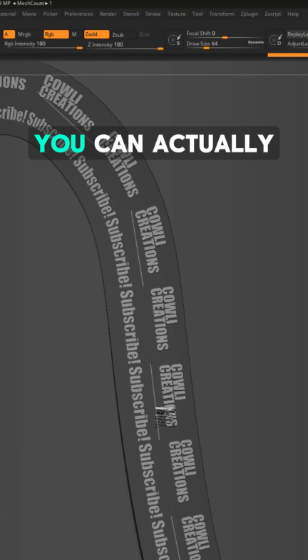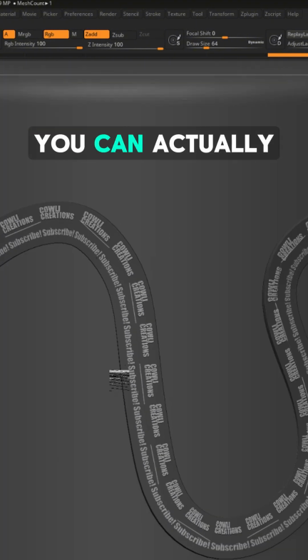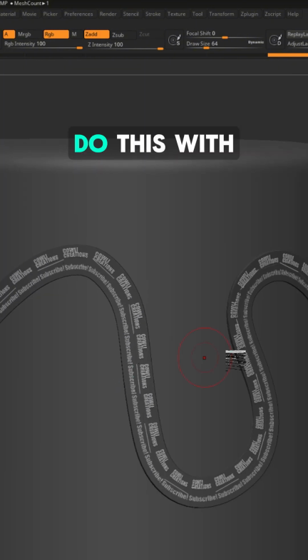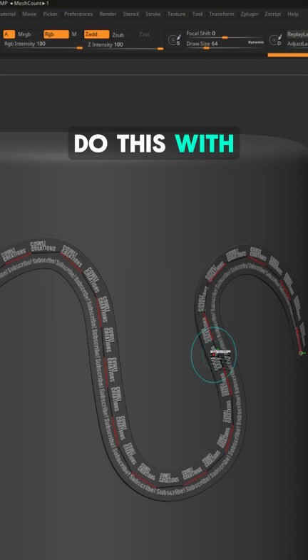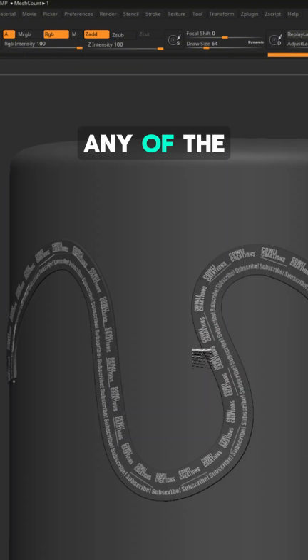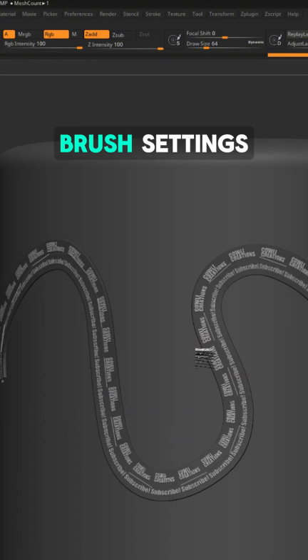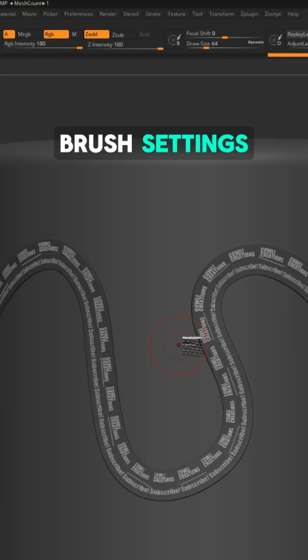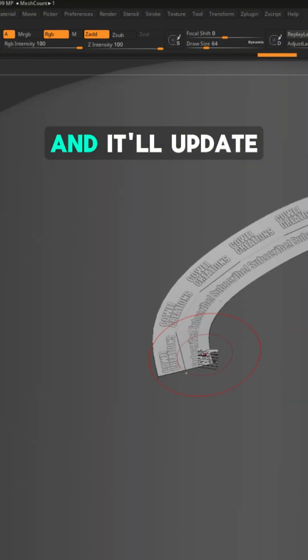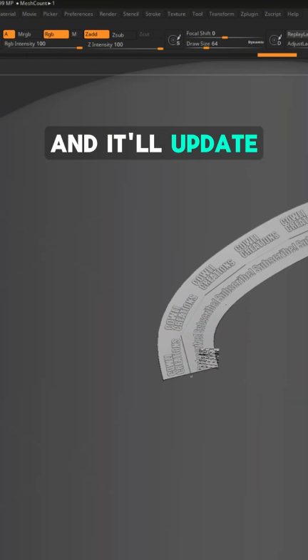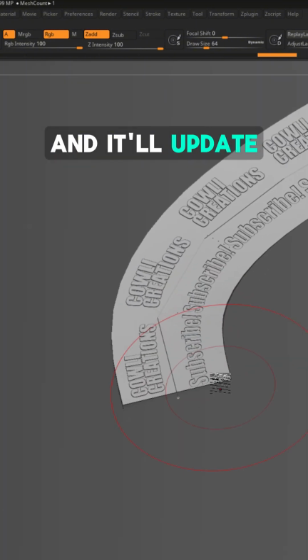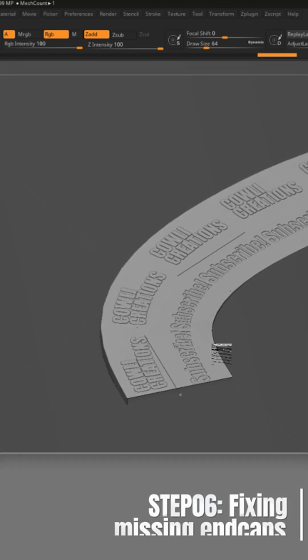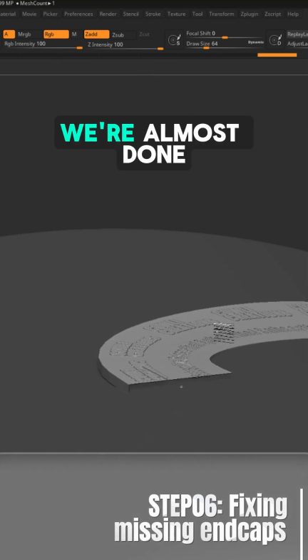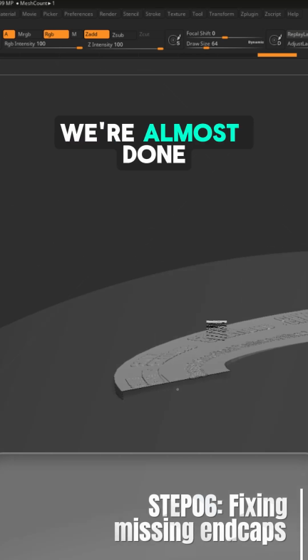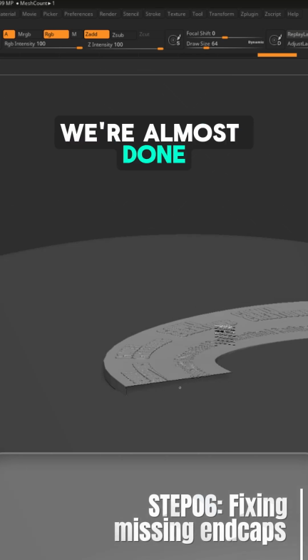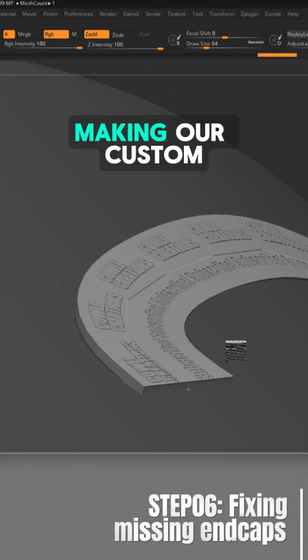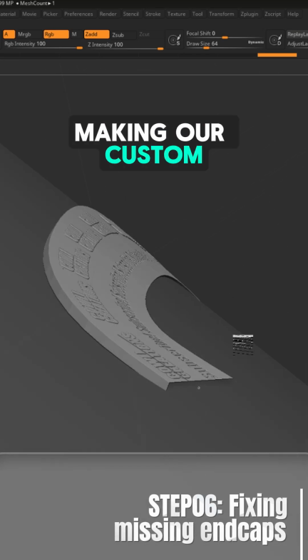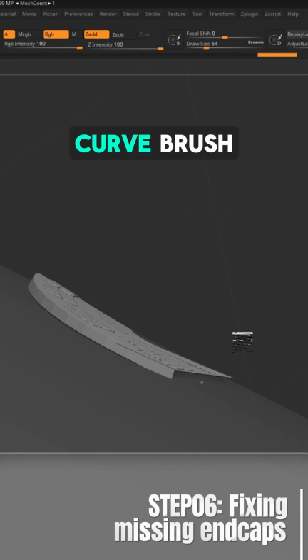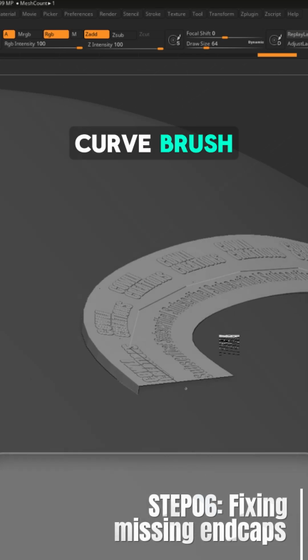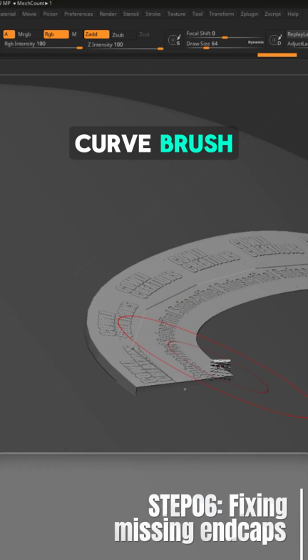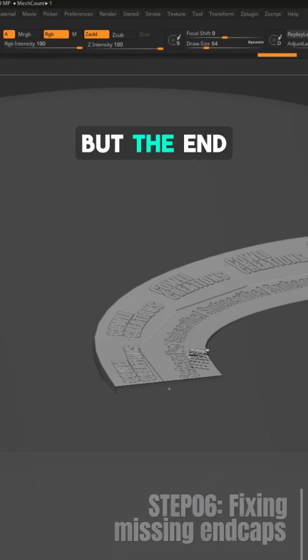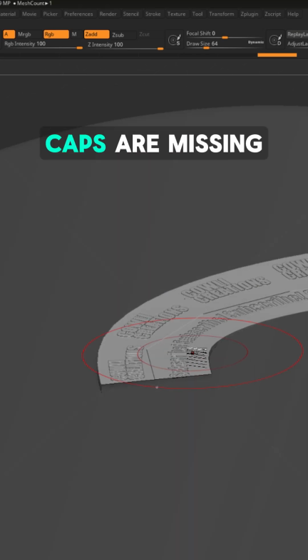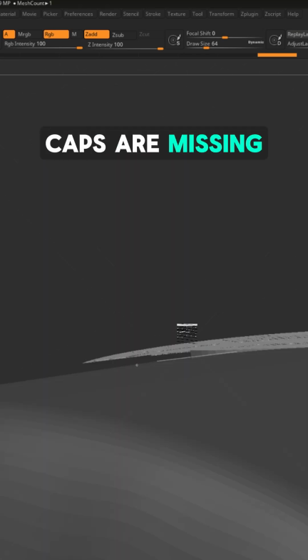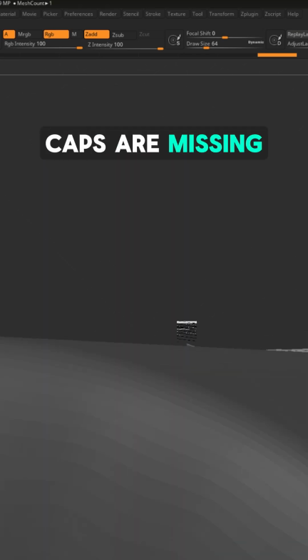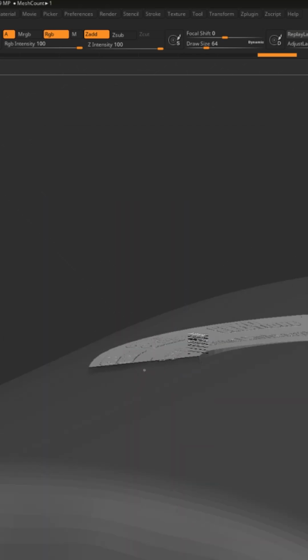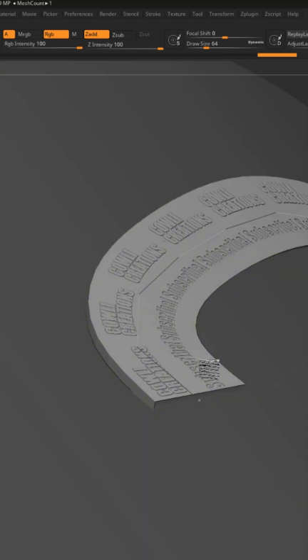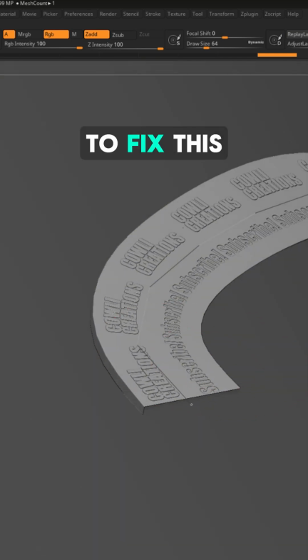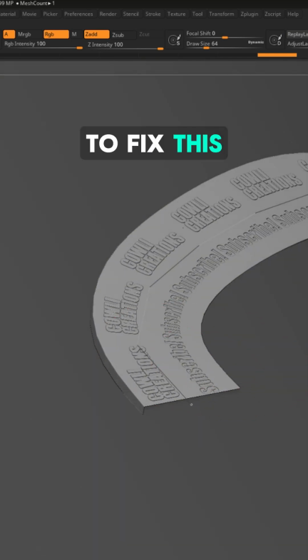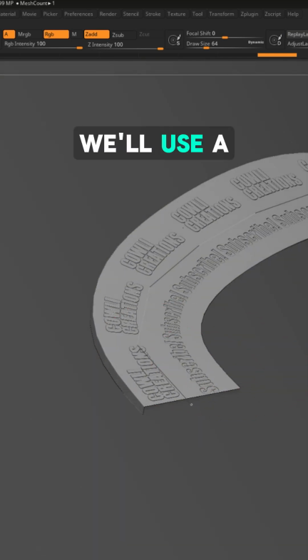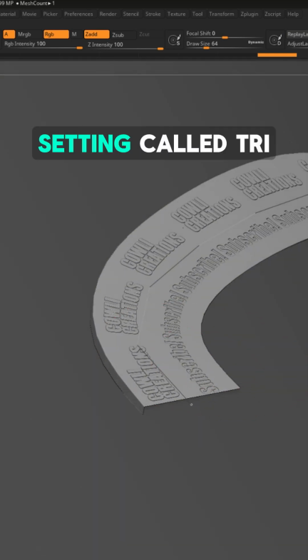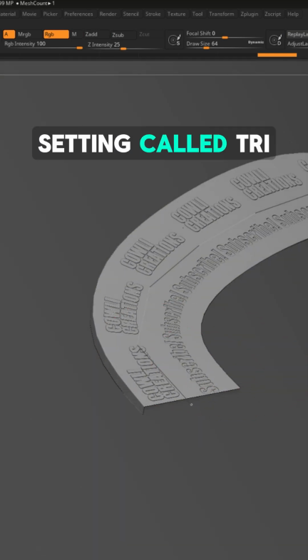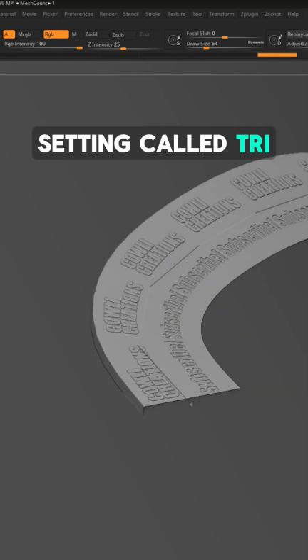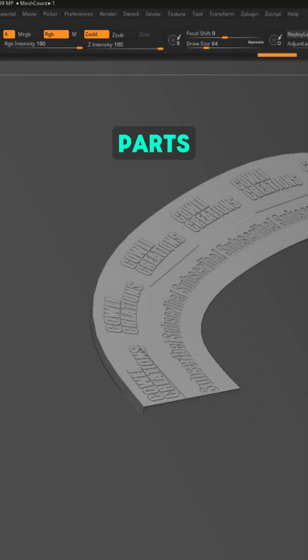You can actually do this with any of the brush settings and it'll update. We're almost done making our custom curve brush, but the end caps are missing. To fix this, we'll use a setting called Tri Parts.